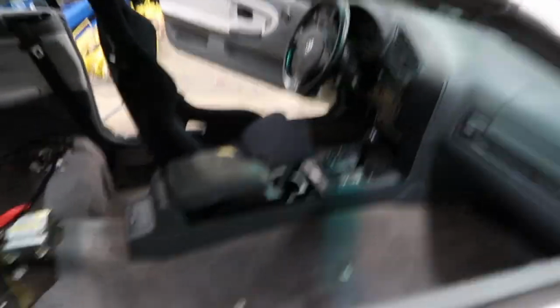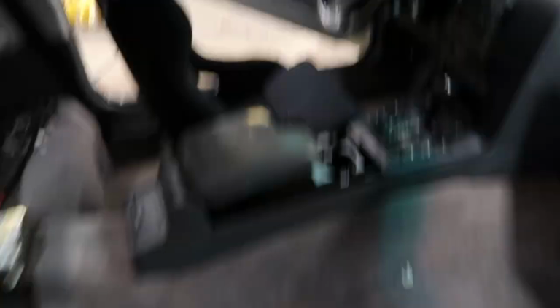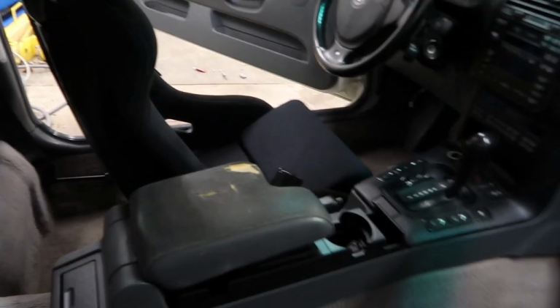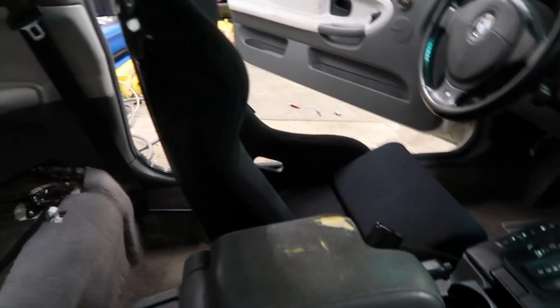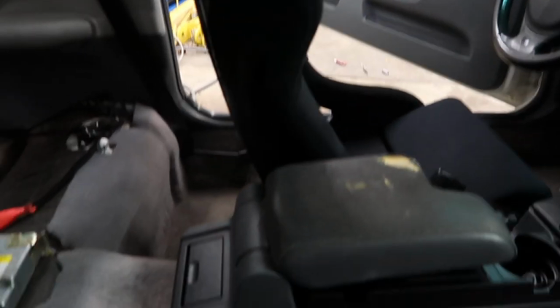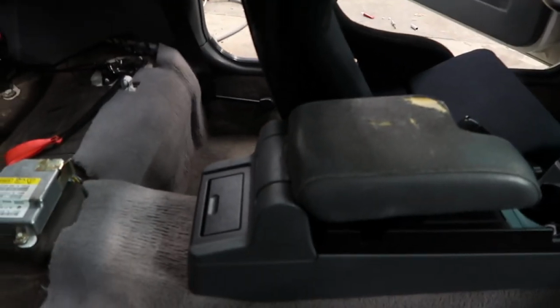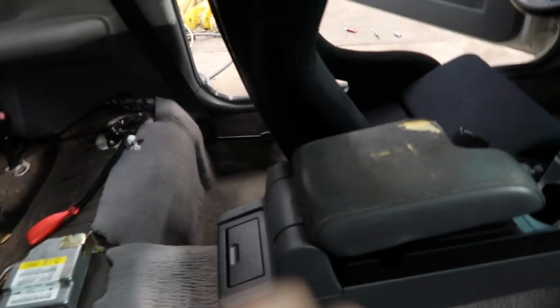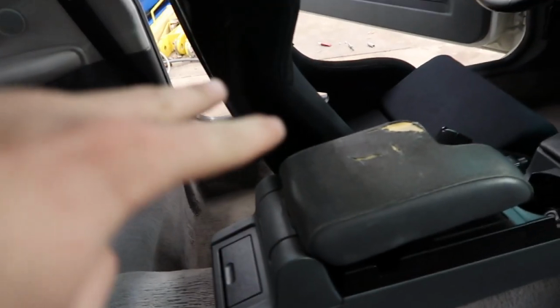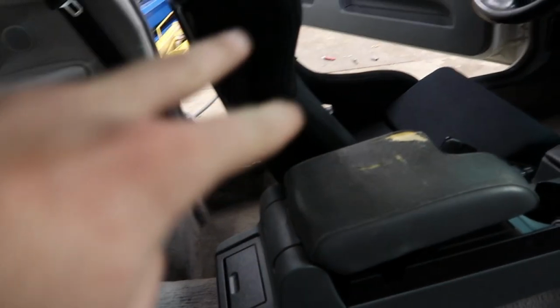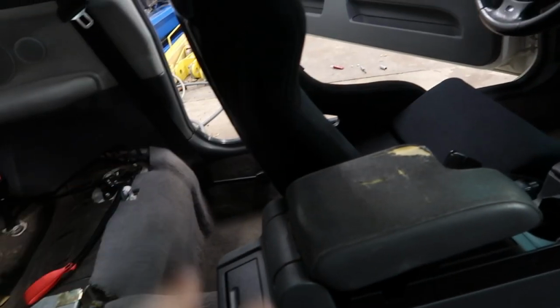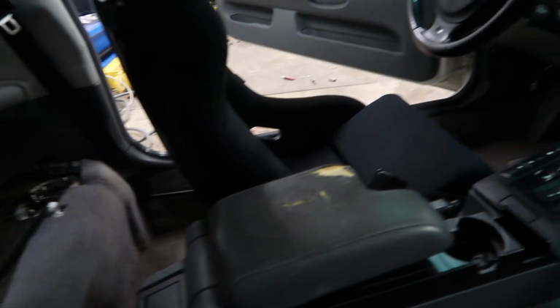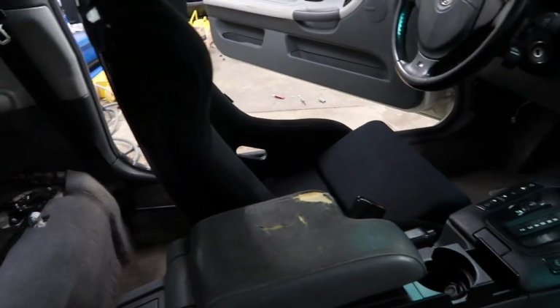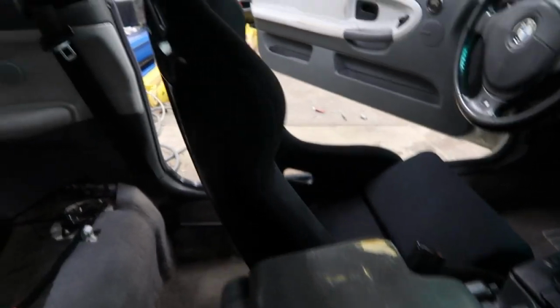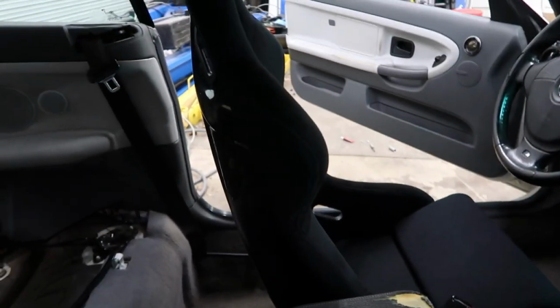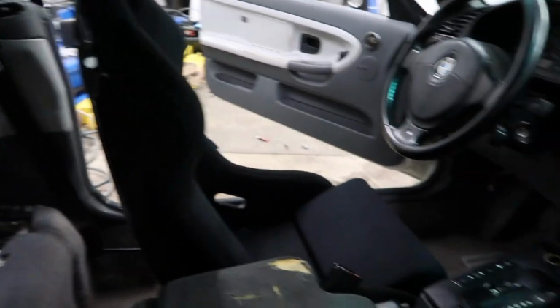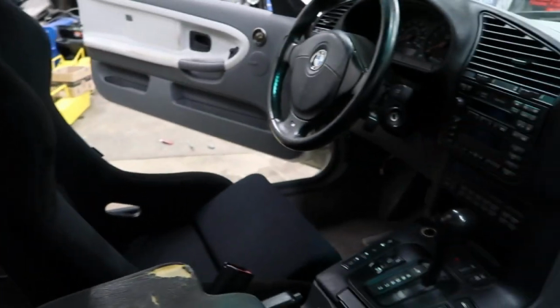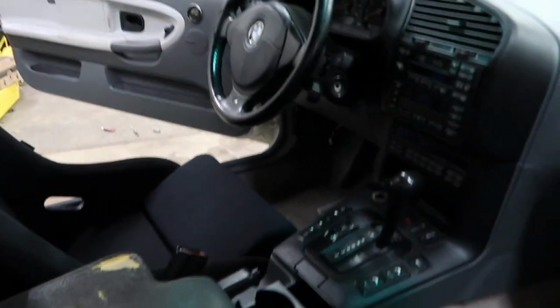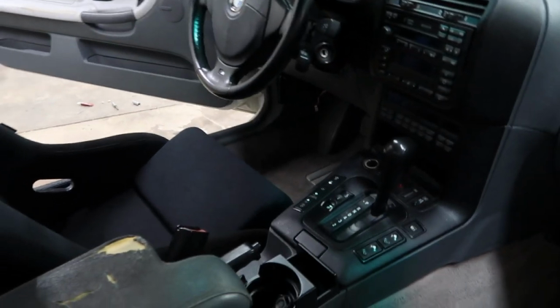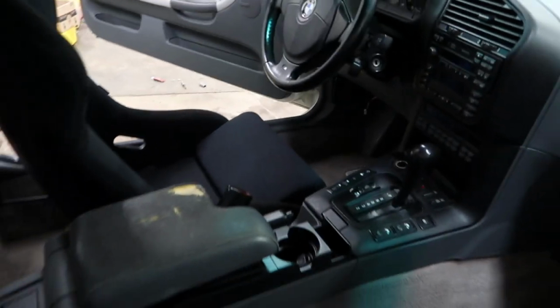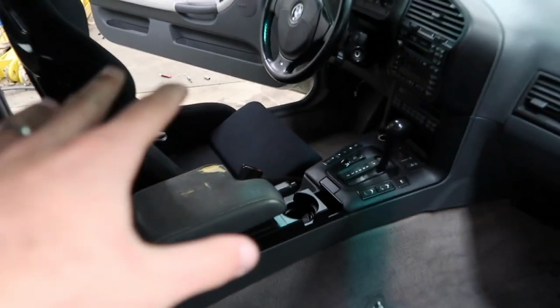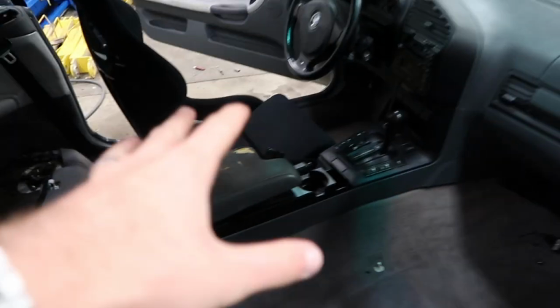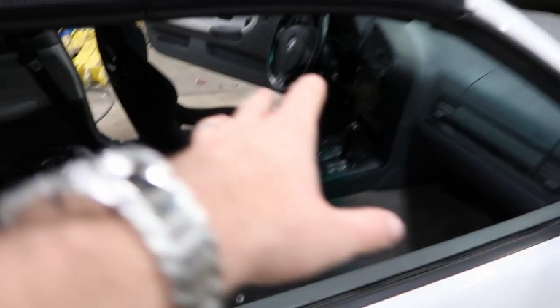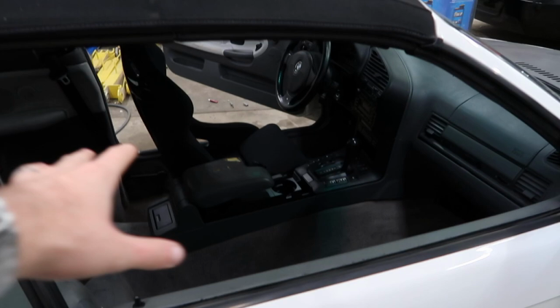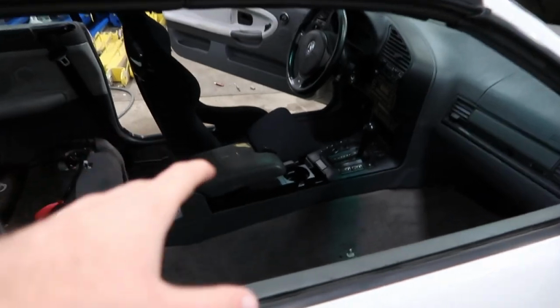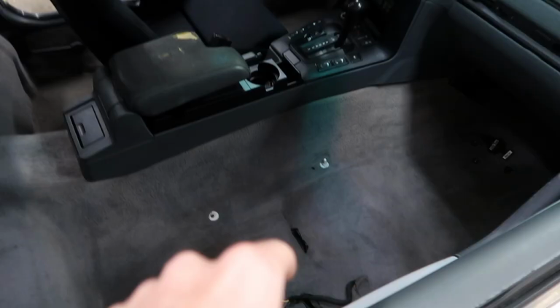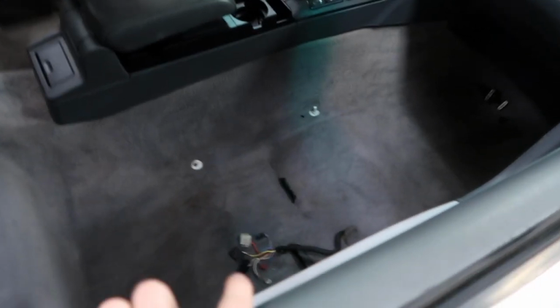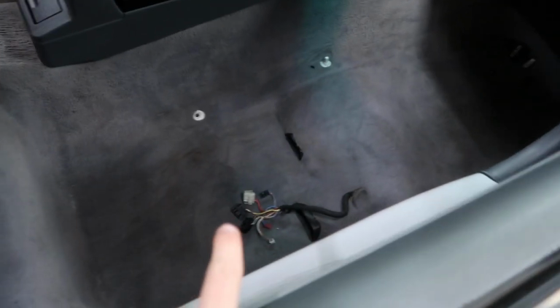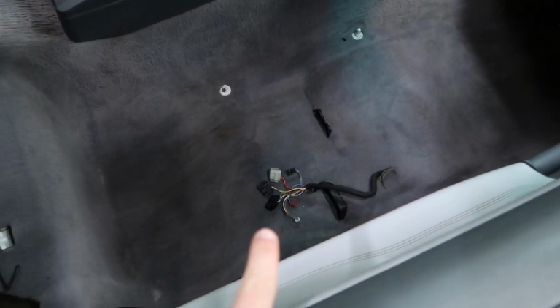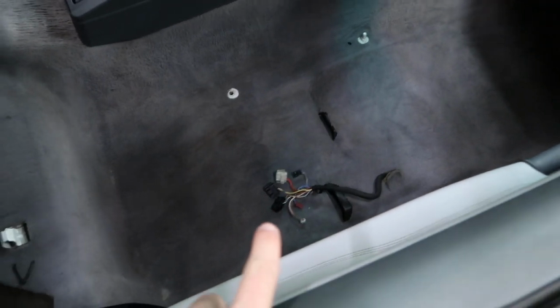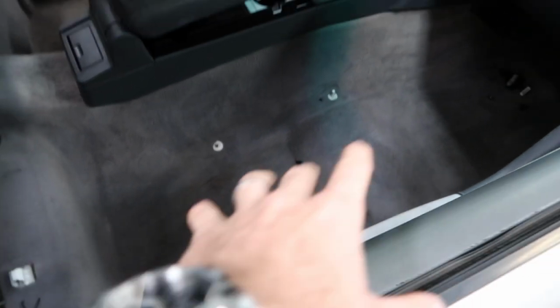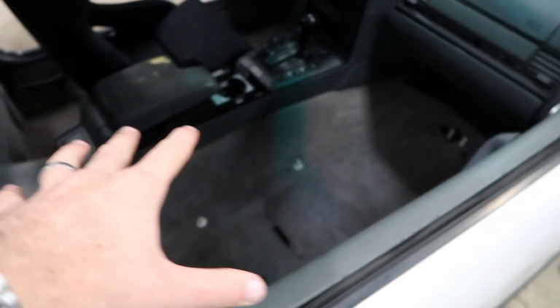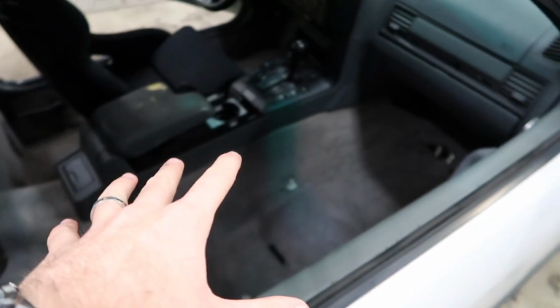After so much time trying to get those rear screws in — it was such a pain — they are officially in and it looks so good. It looks like a full race car. When you sit inside it feels like a race car, feels so much nicer. Let's go ahead and put in the second seat — this is going to be one hell of an adventure.